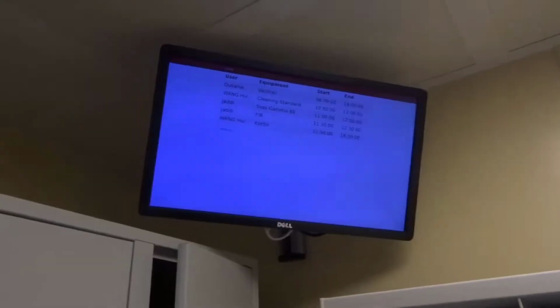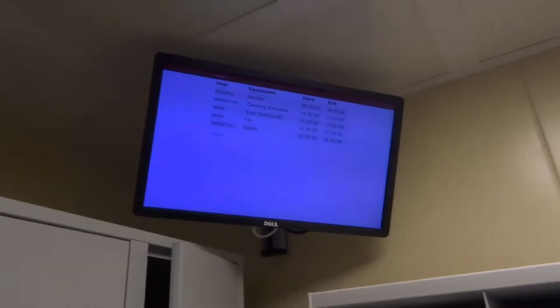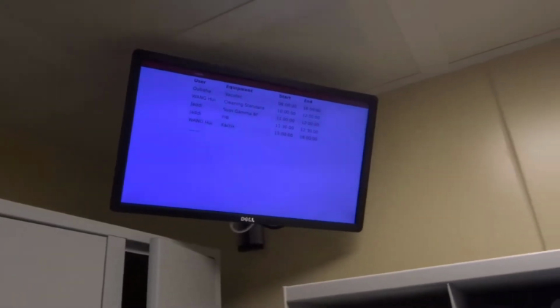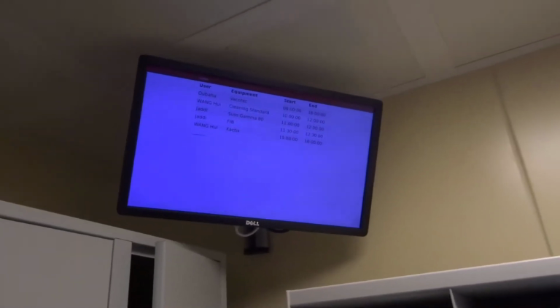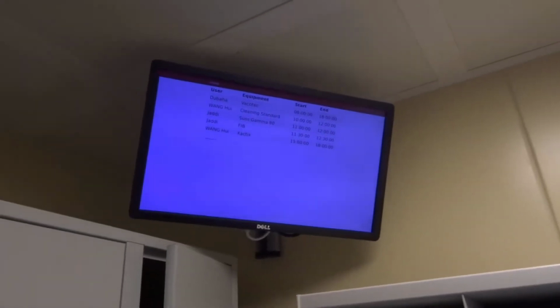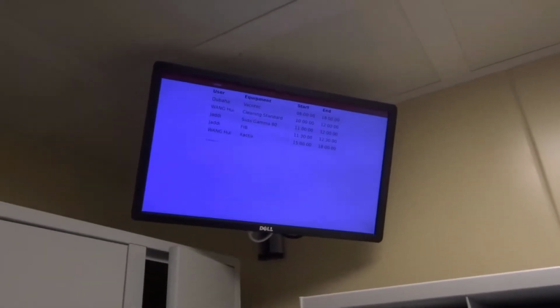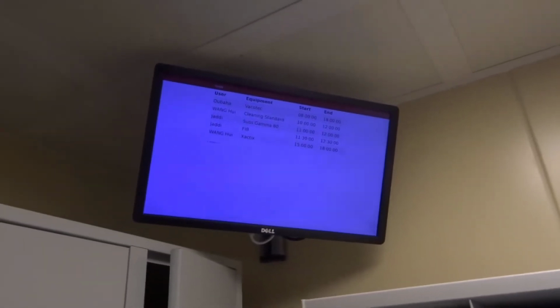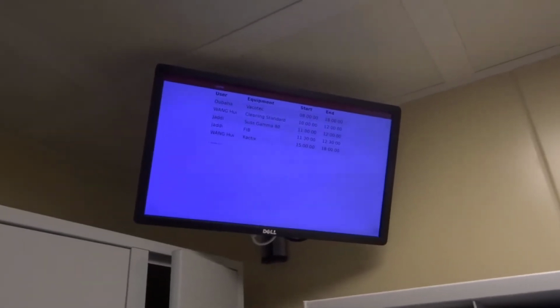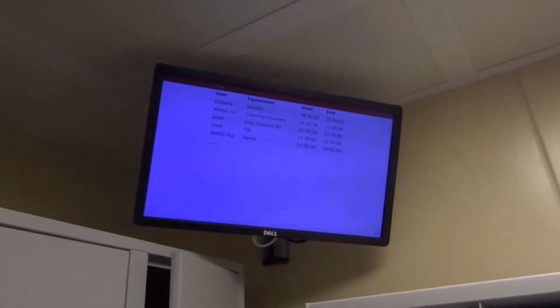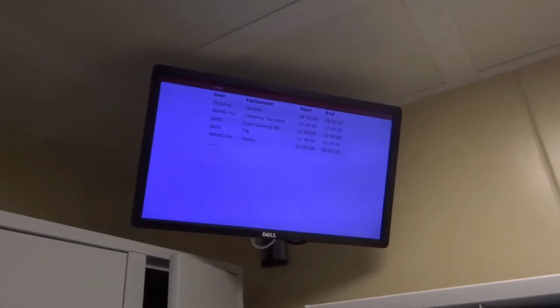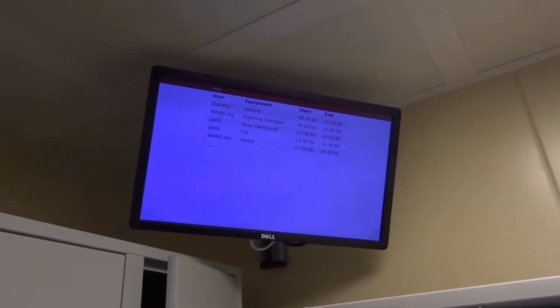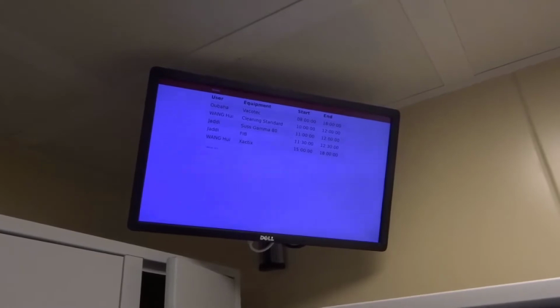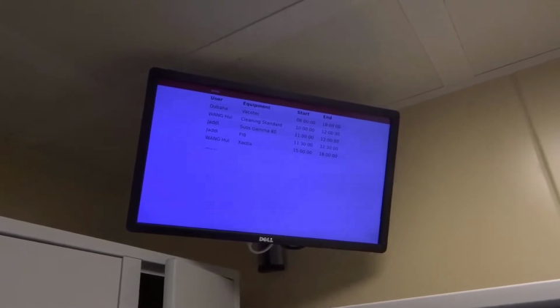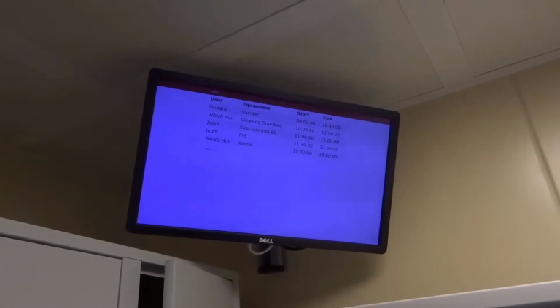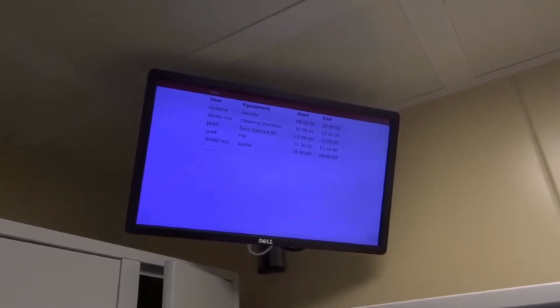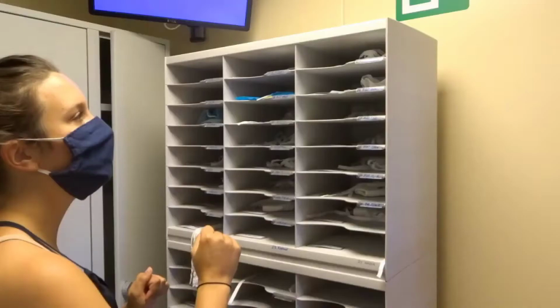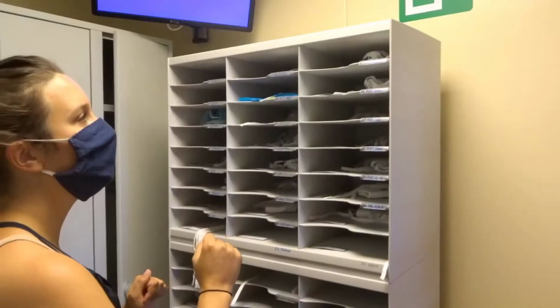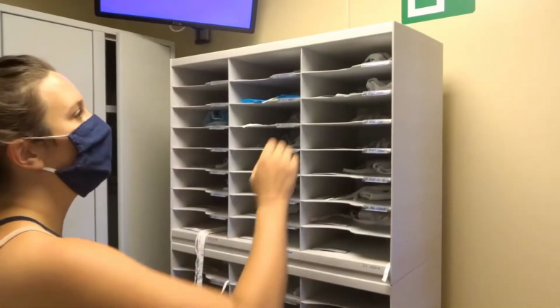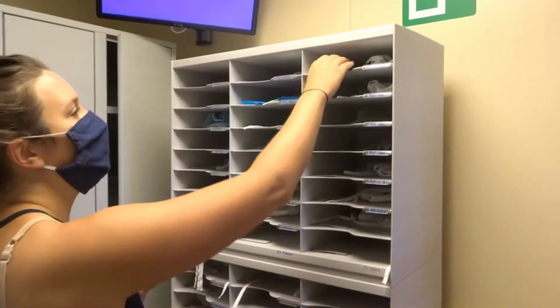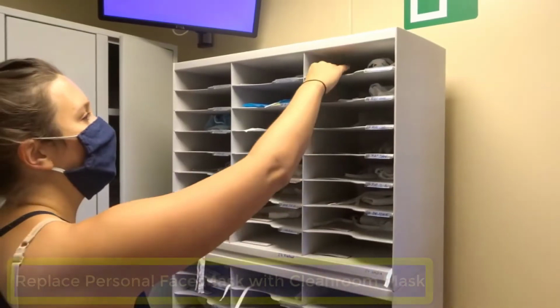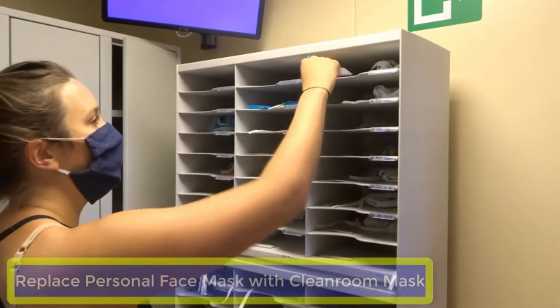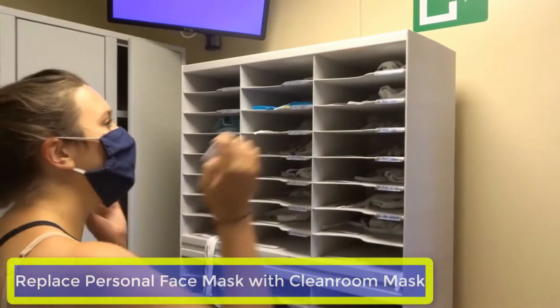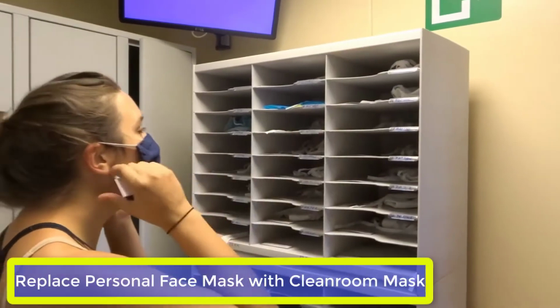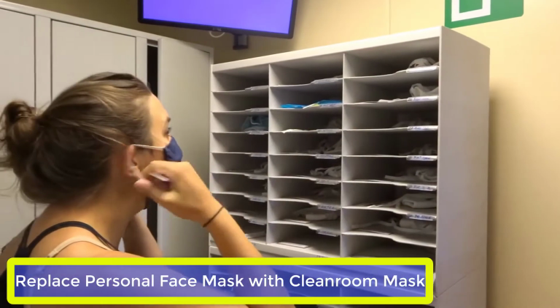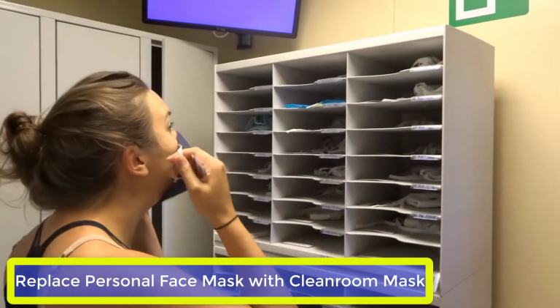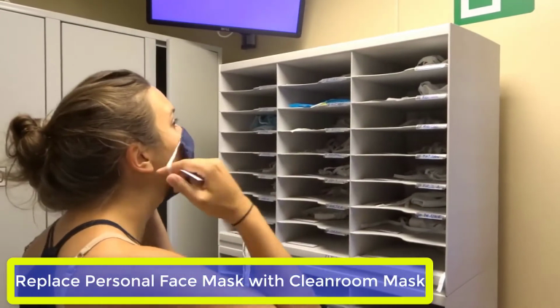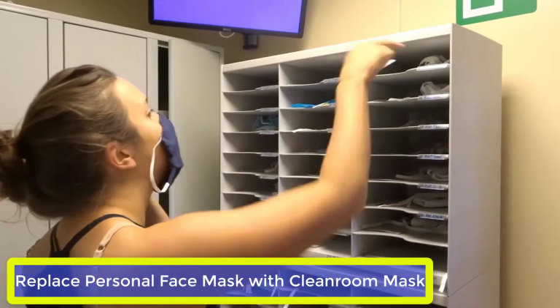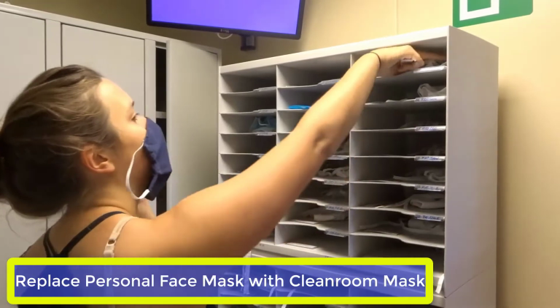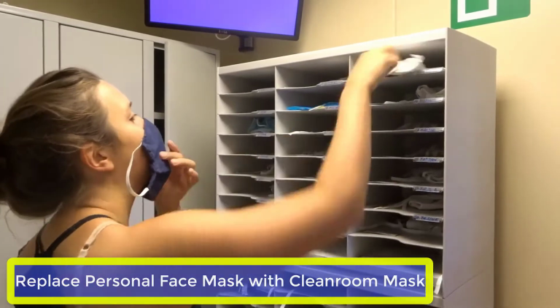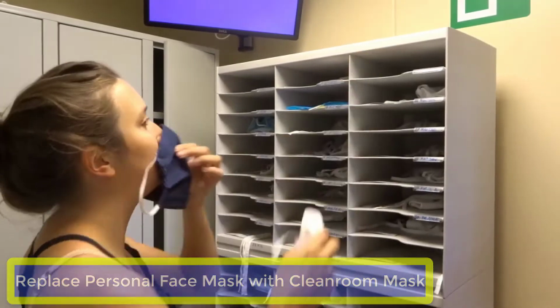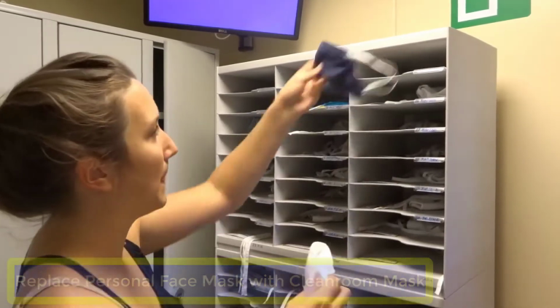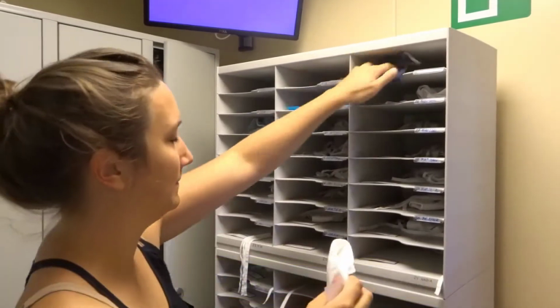Always check the screen to verify that you reserved your equipment. Remove your personal face mask and use the cleanroom mask instead.